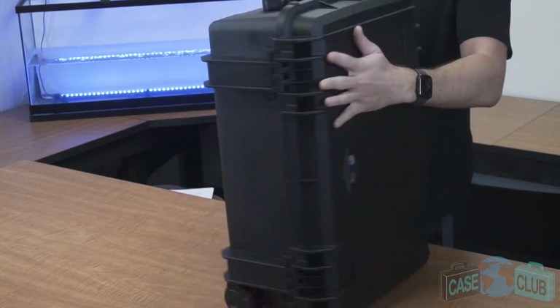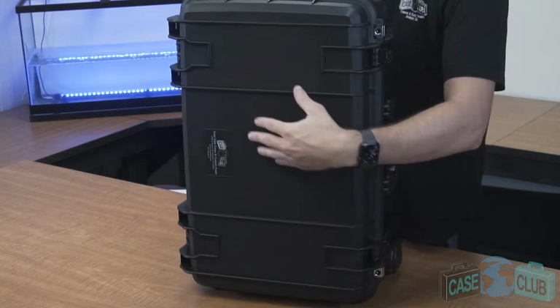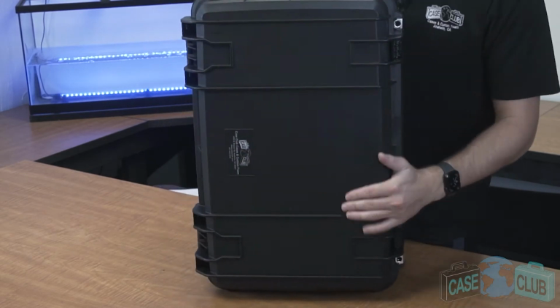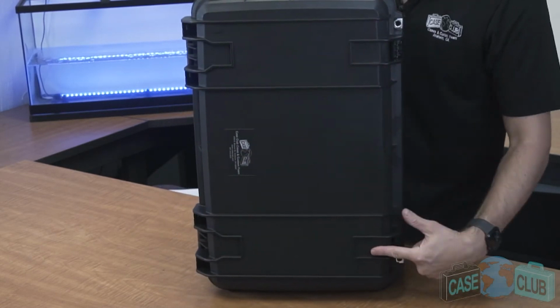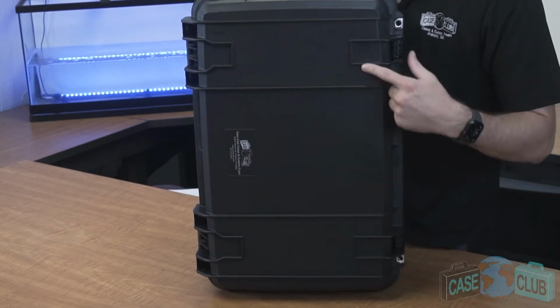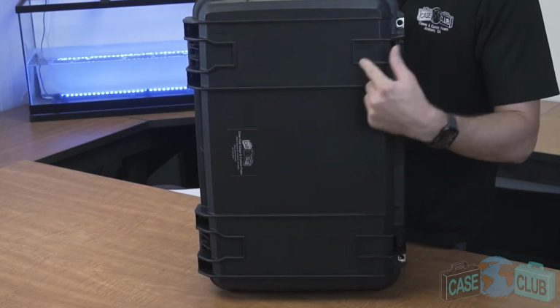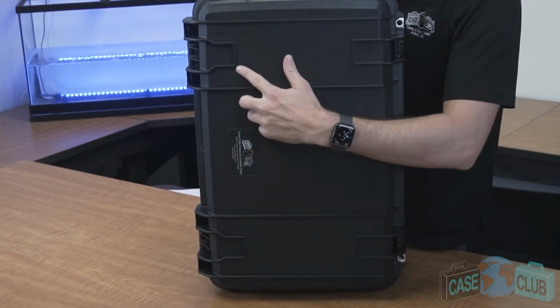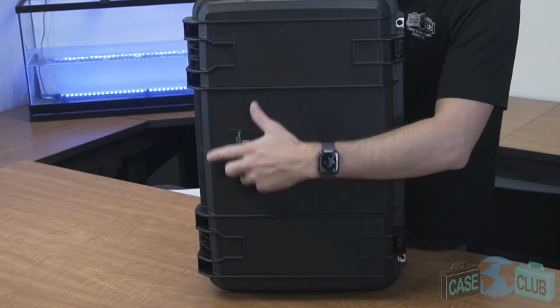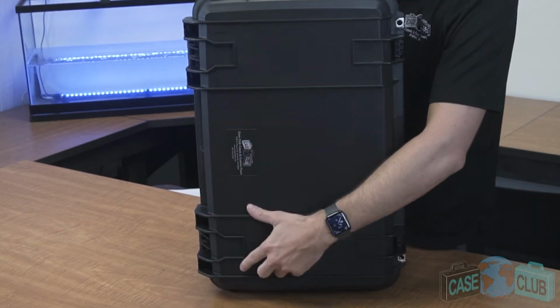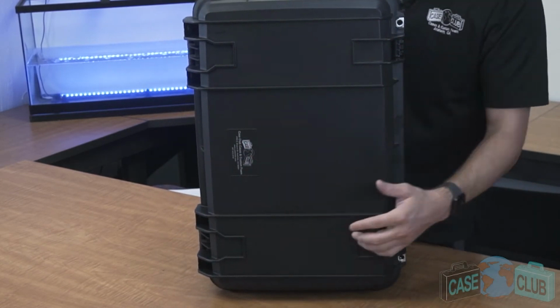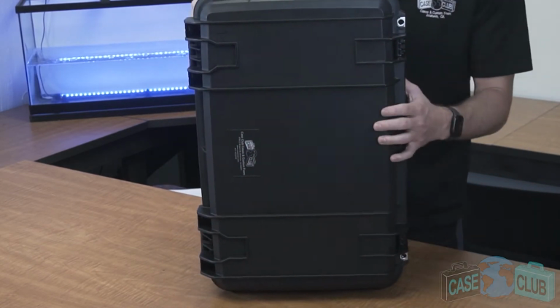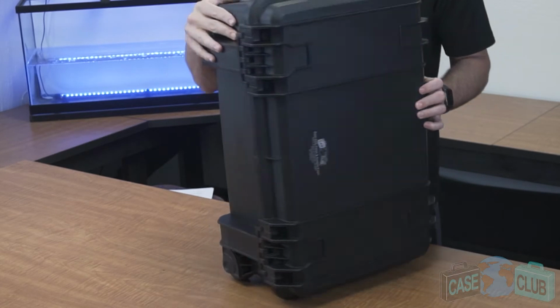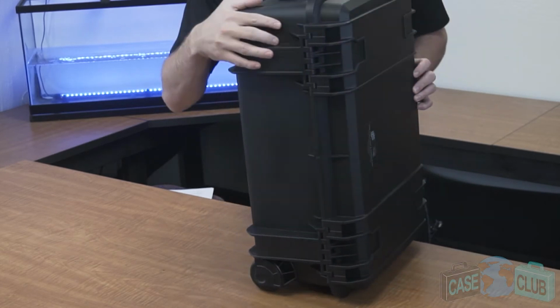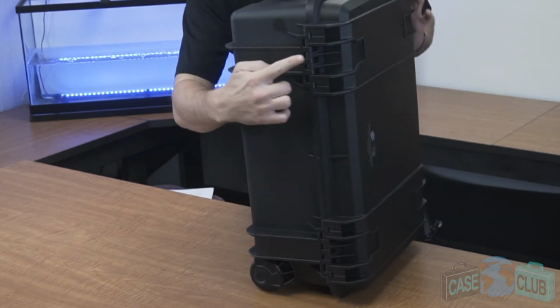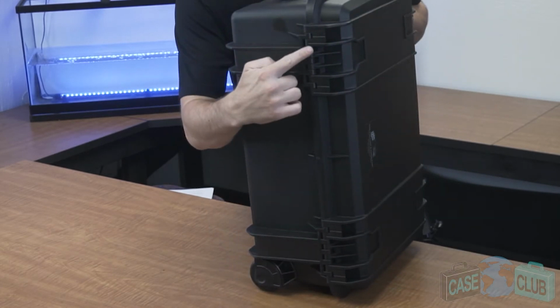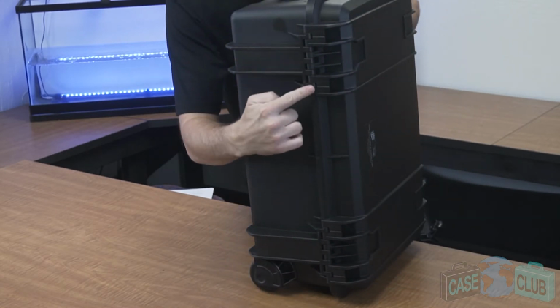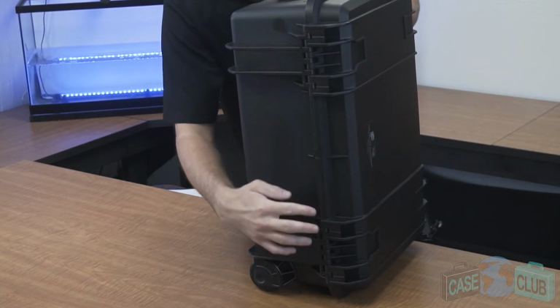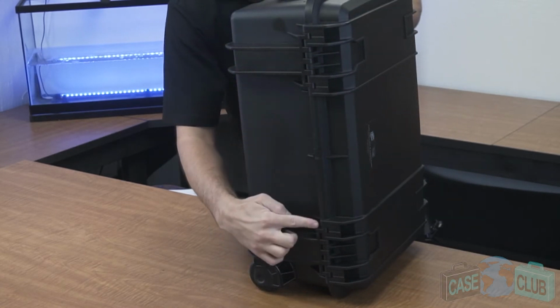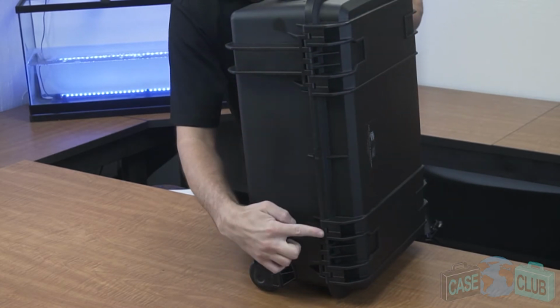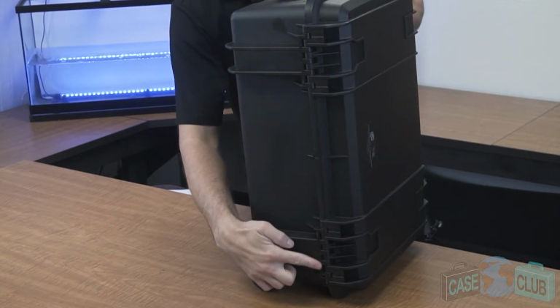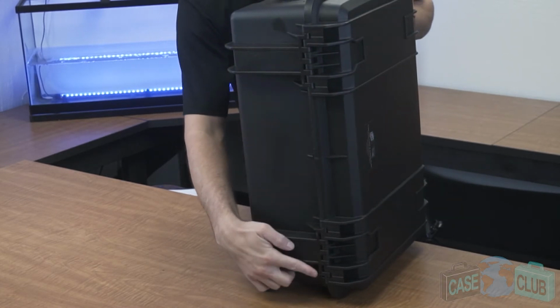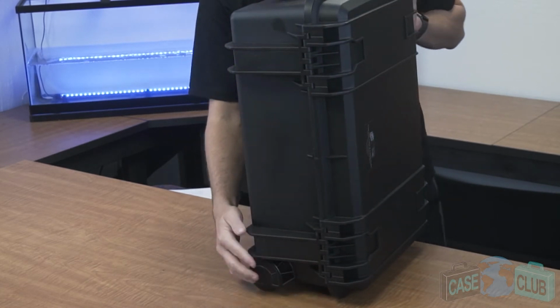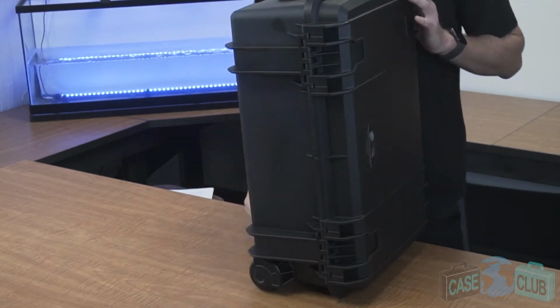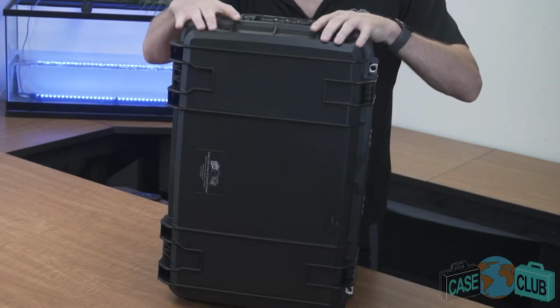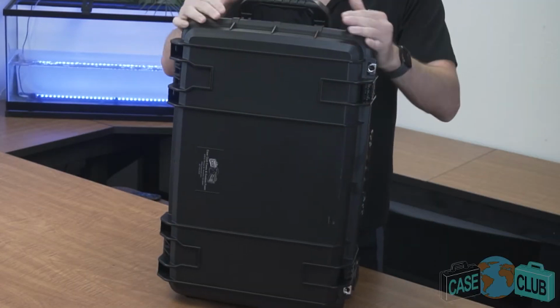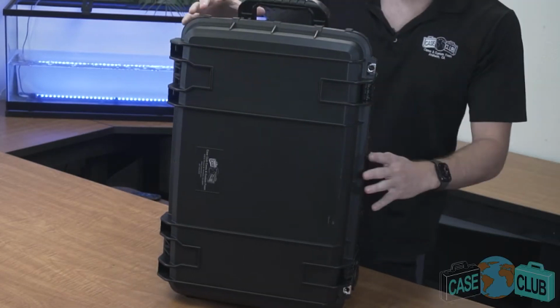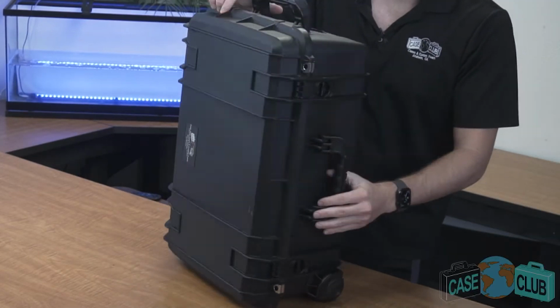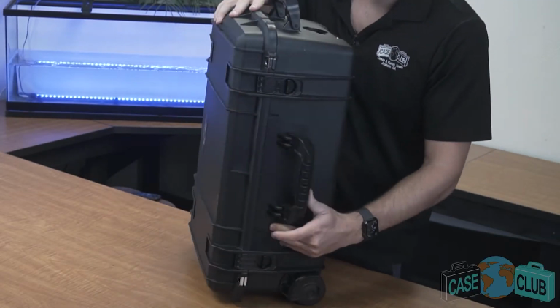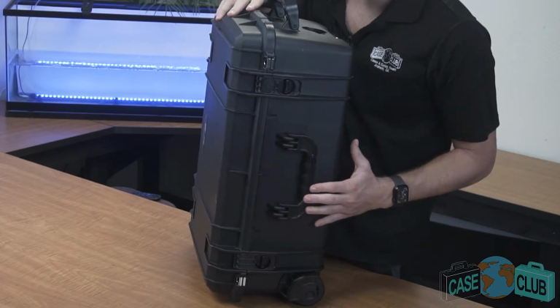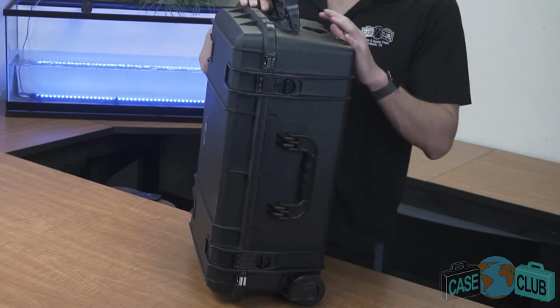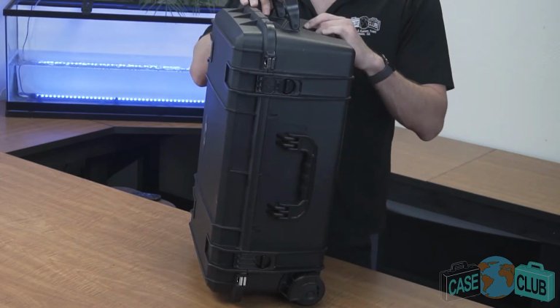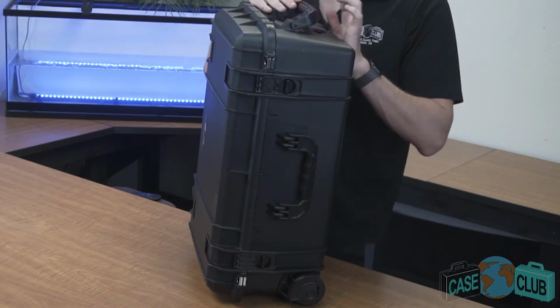On top there are four grooves that make the case stackable if you have more than one. In the back there are two strong mechanical hinges and feet so the case can stand upright alone. There are two foldable handles that snap out of the way when not in use.